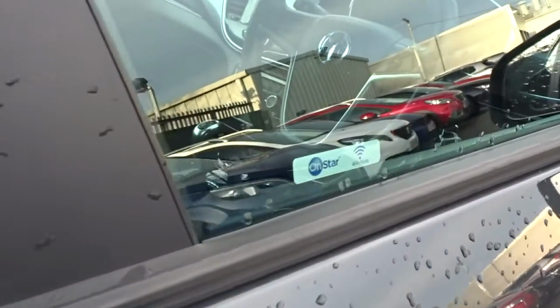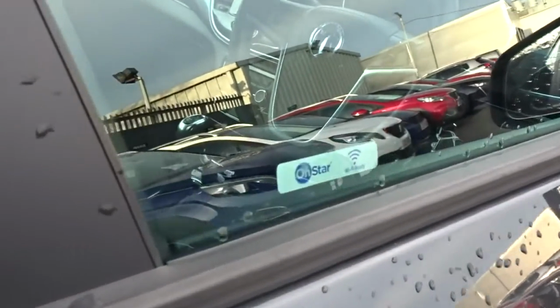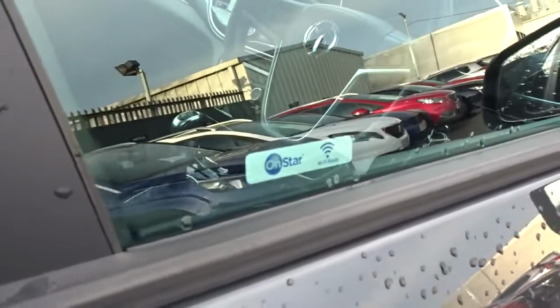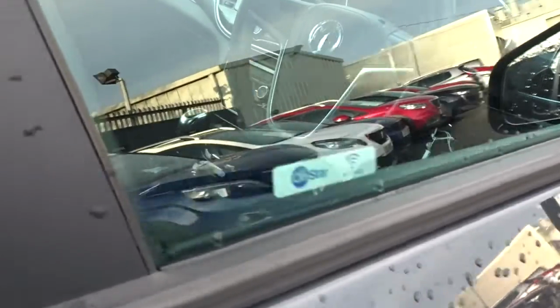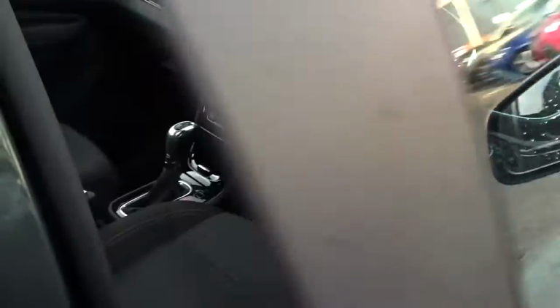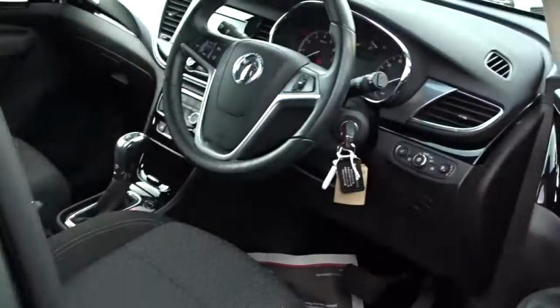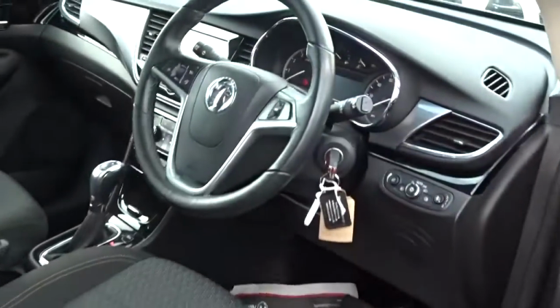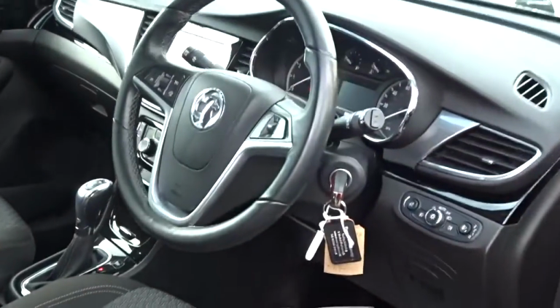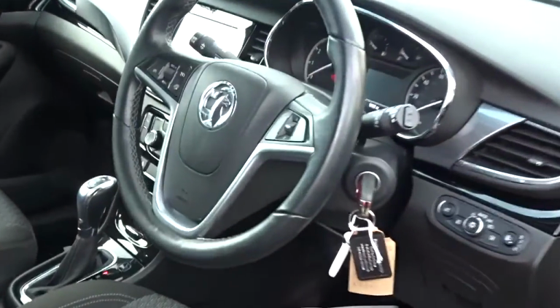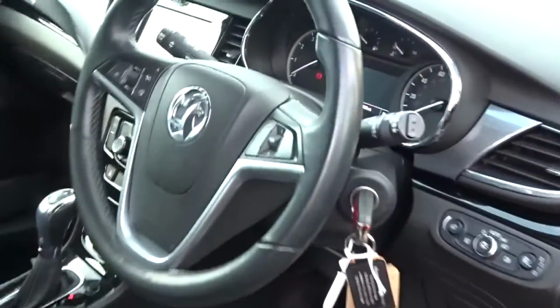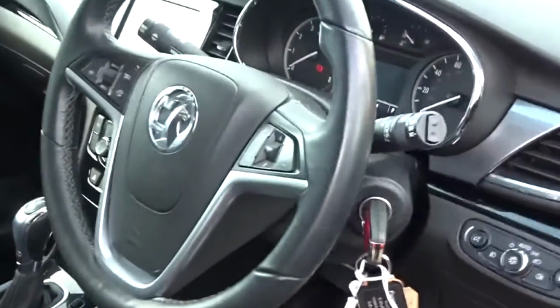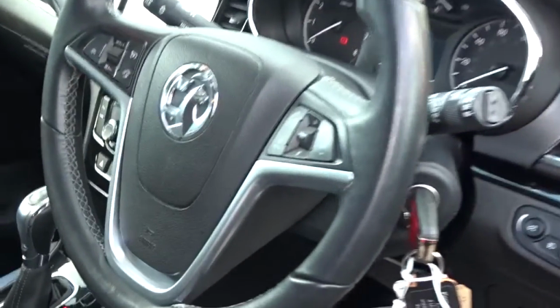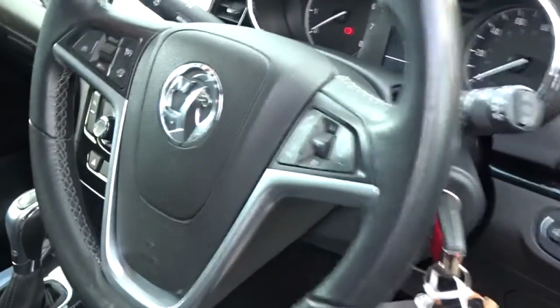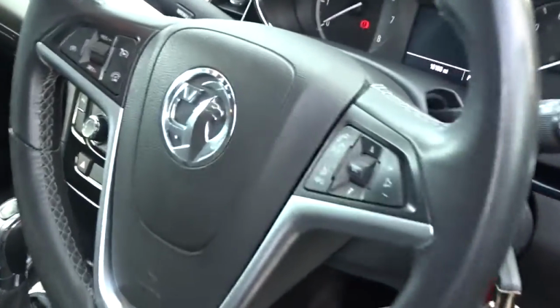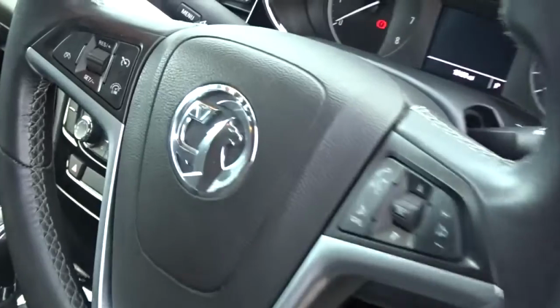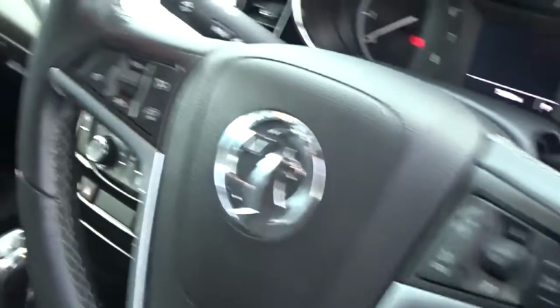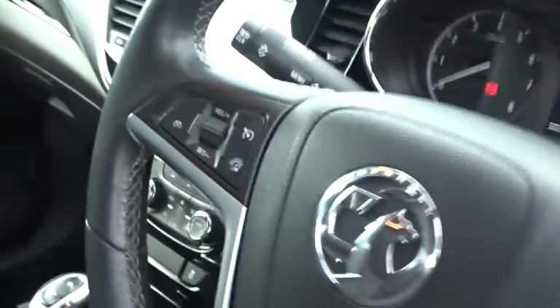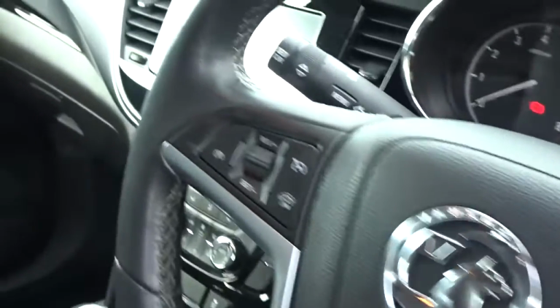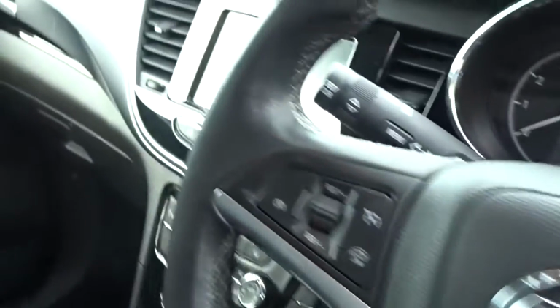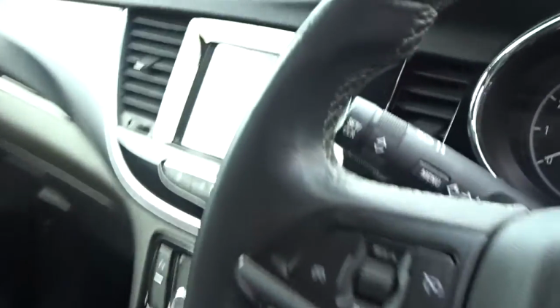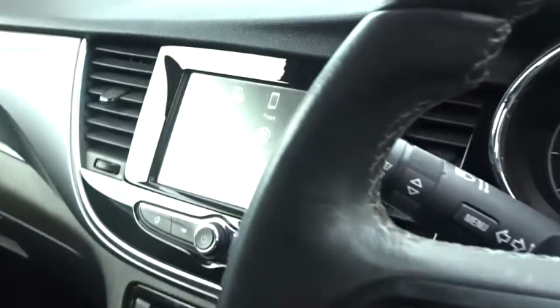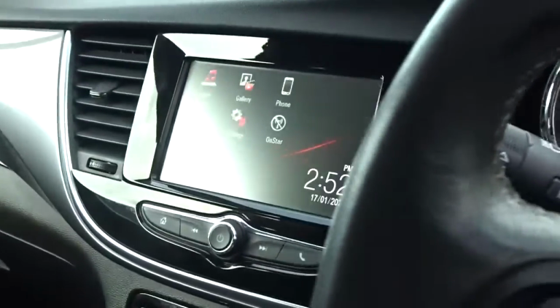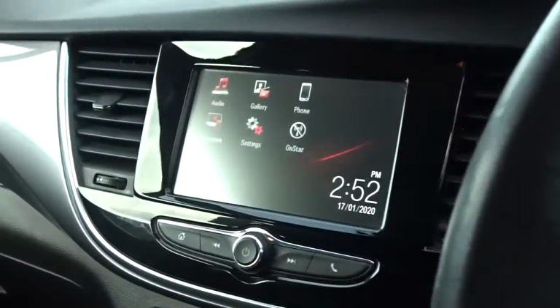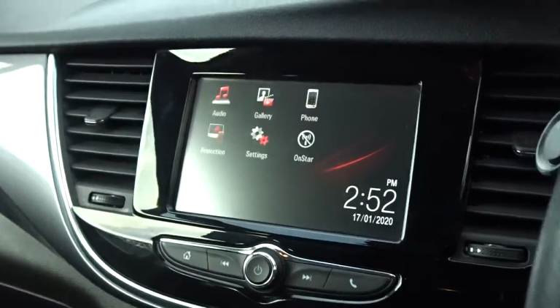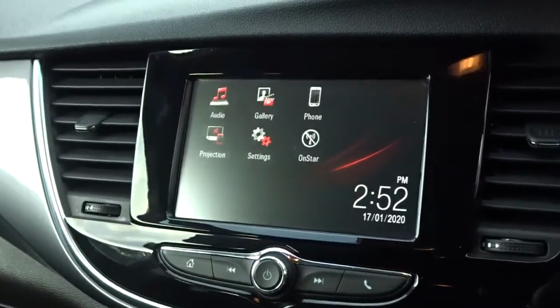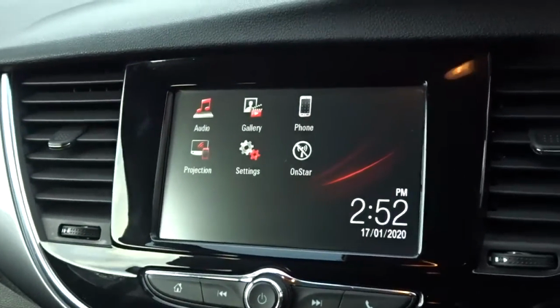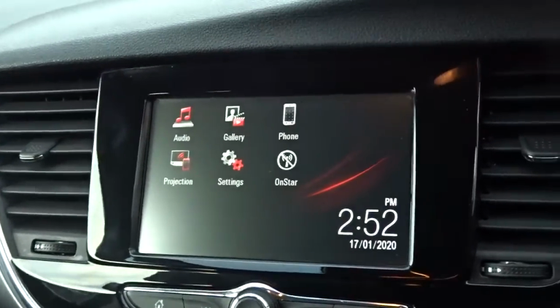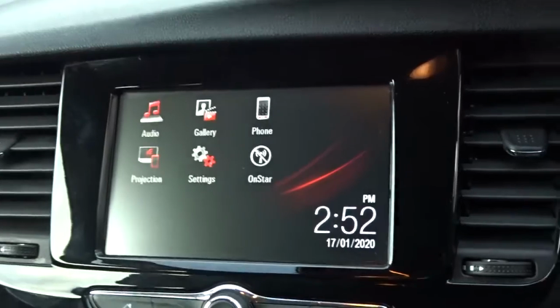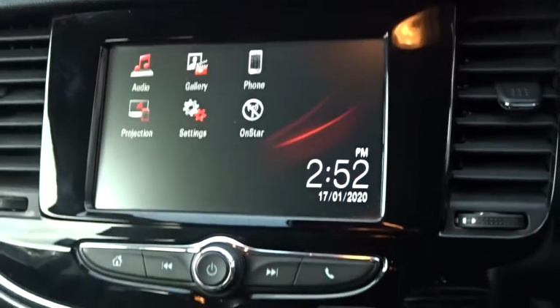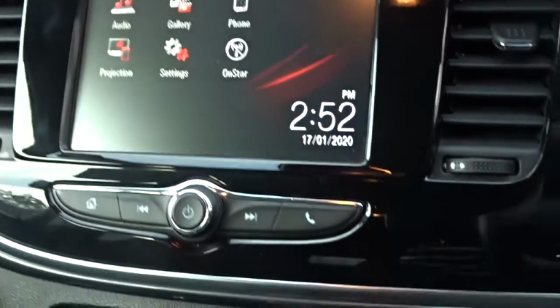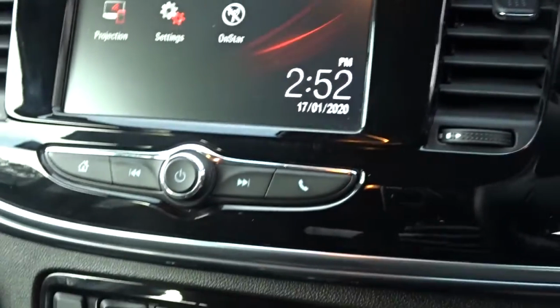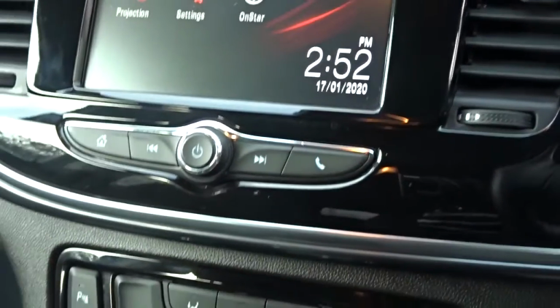It features Vauxhall OnStar — you can connect up to 7 devices via Wi-Fi. There's a leather multi-function steering wheel with full audio controls and Bluetooth device connectivity, and a touchscreen DAB radio with Bluetooth also.